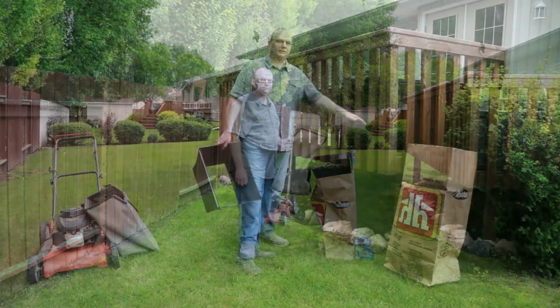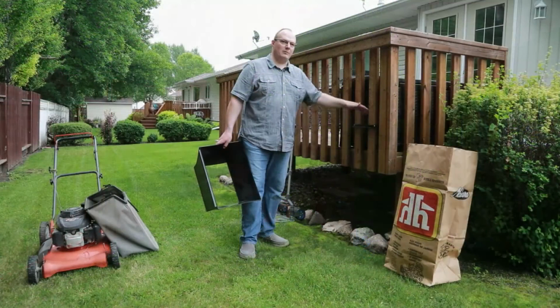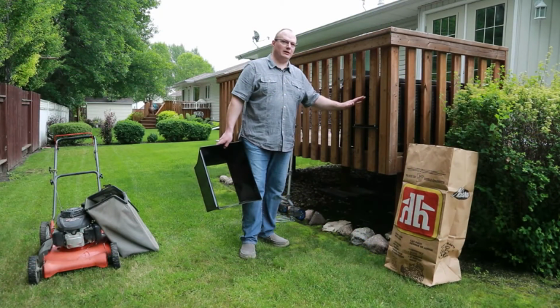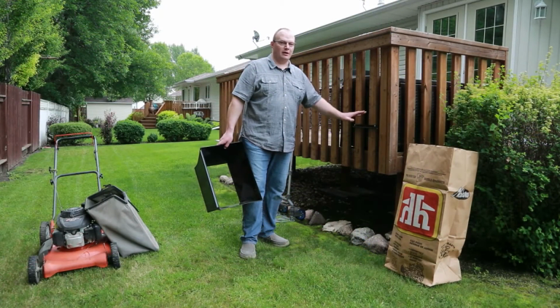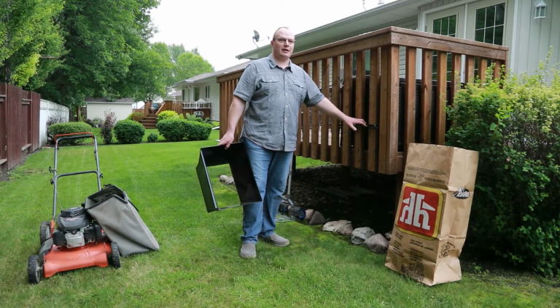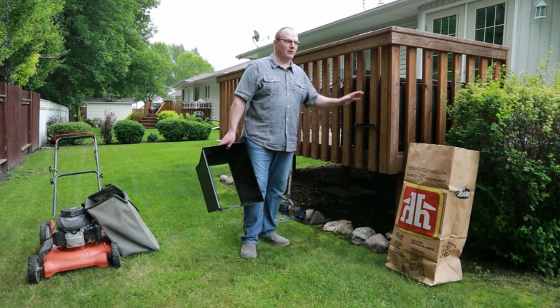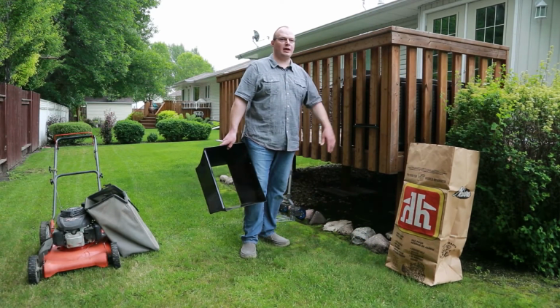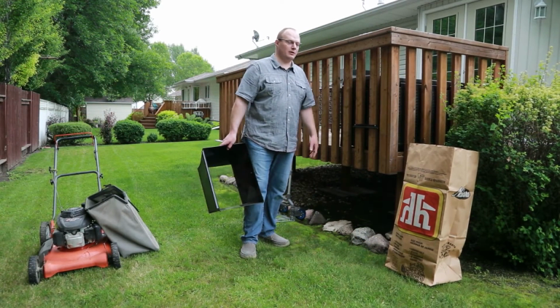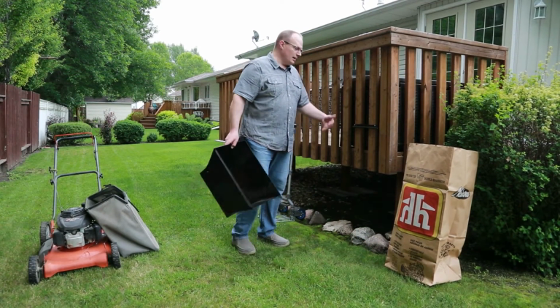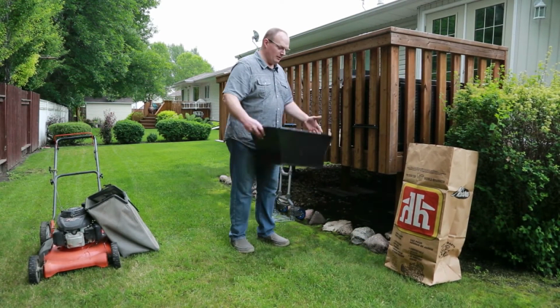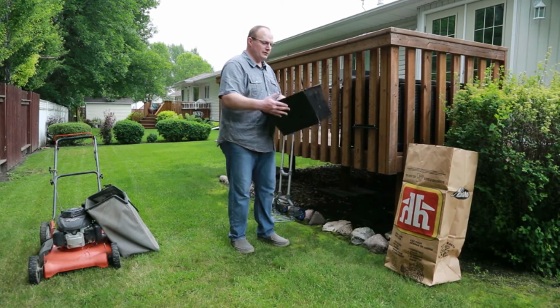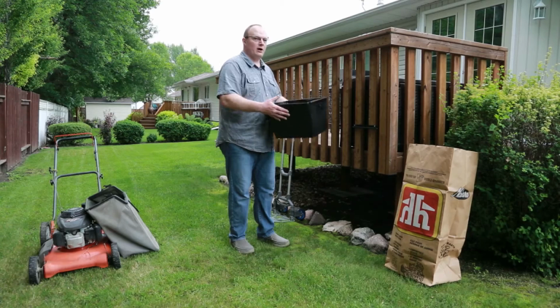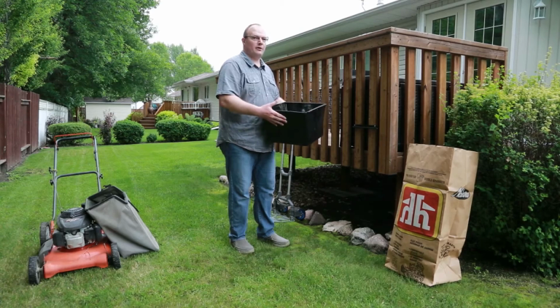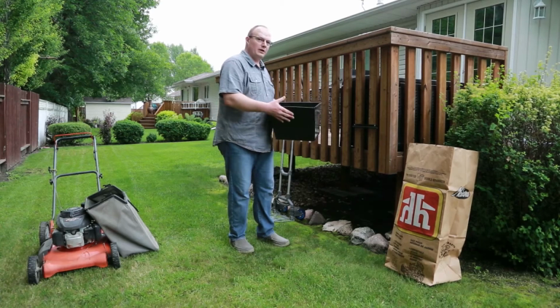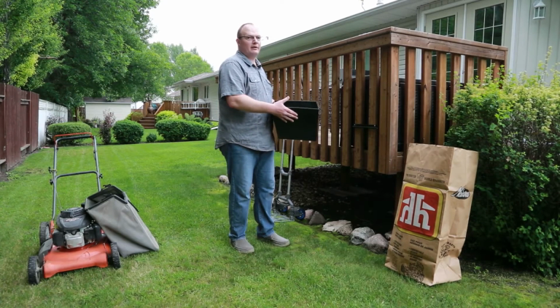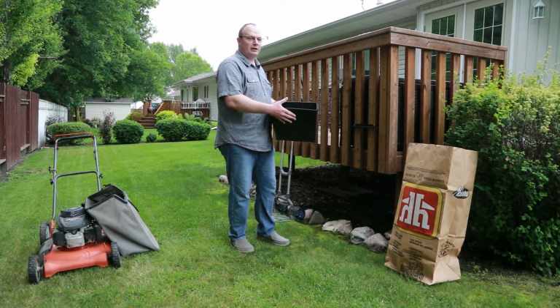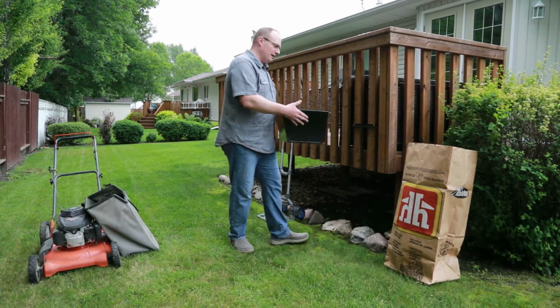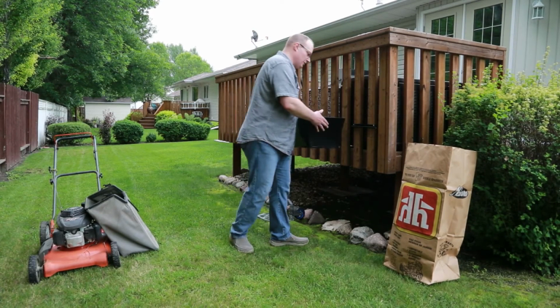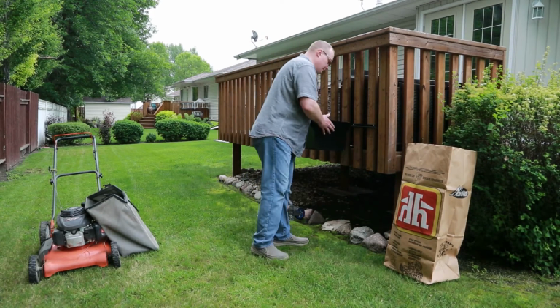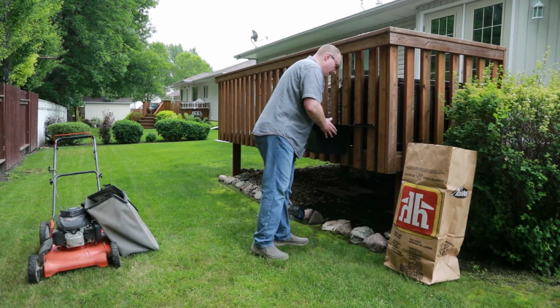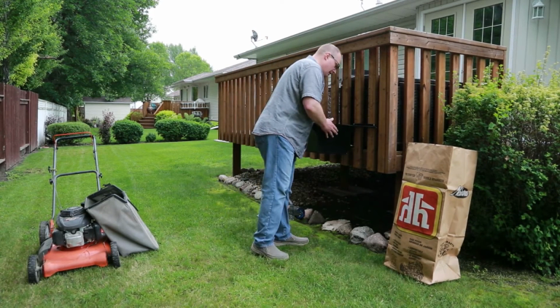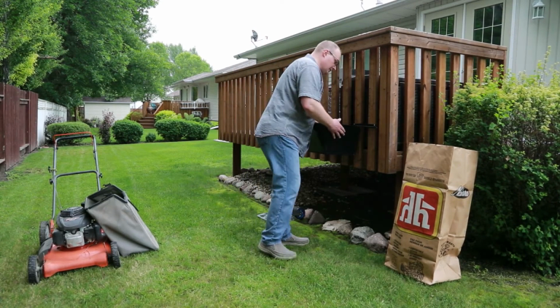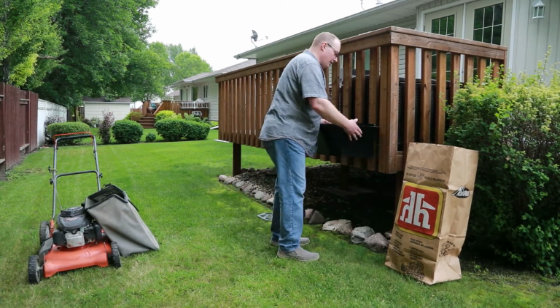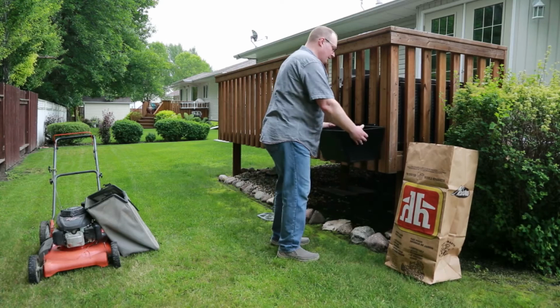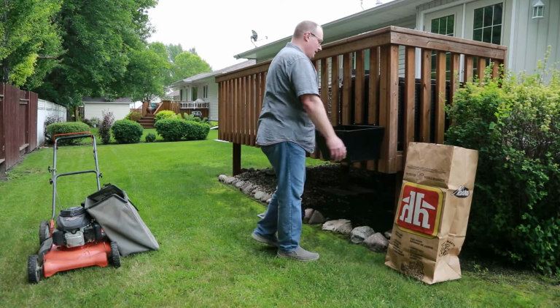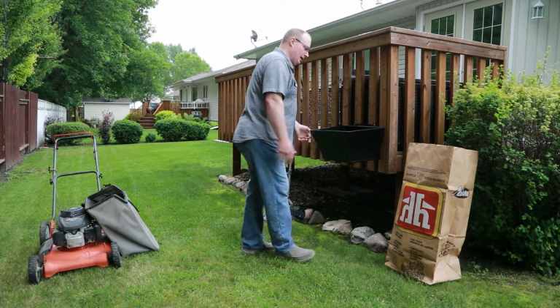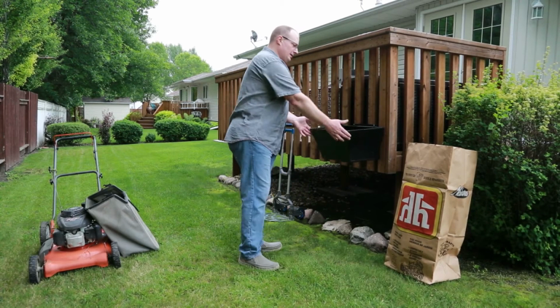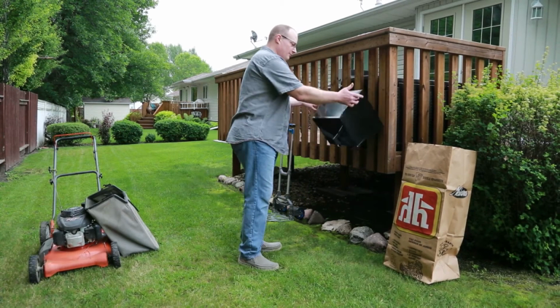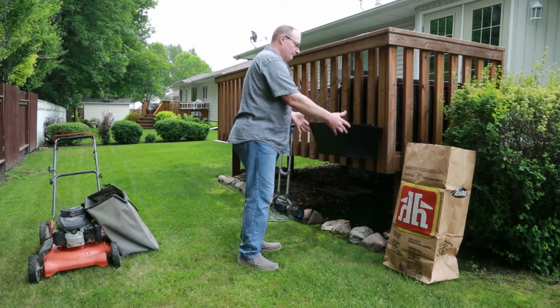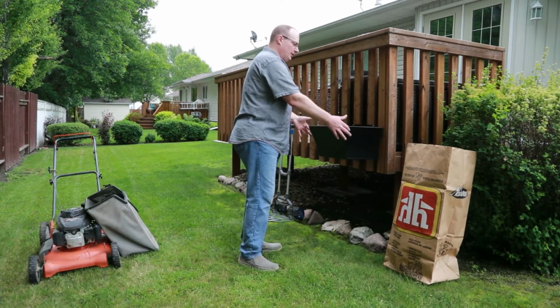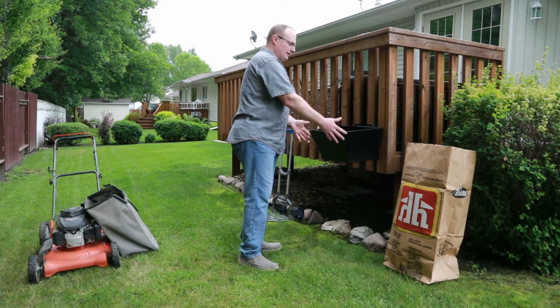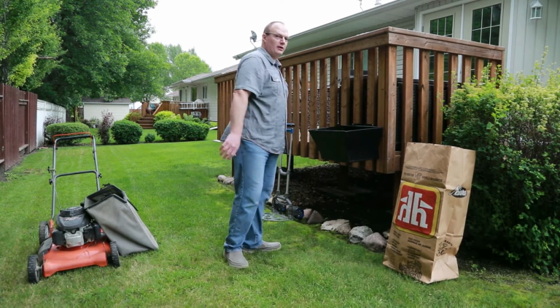It can be mounted on a deck or on a shed door, and it allows you to move your hopper around without having a dolly, if that's what you choose. You slide it on, and it has the same mounting as on the dolly.